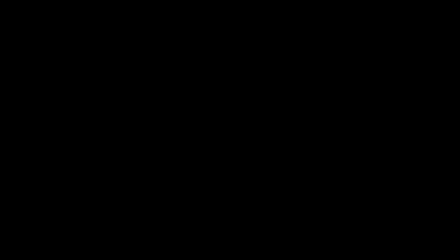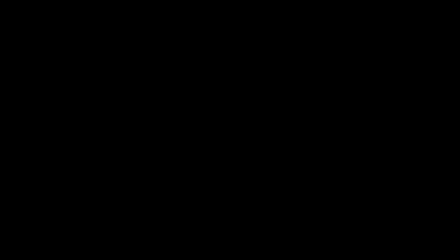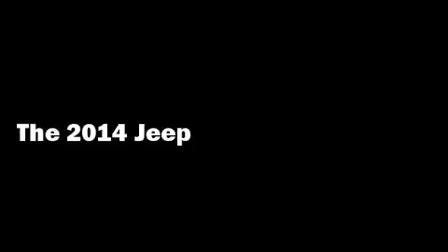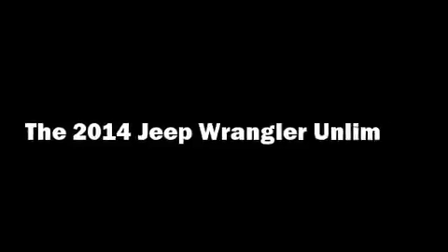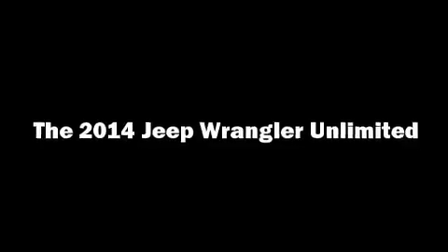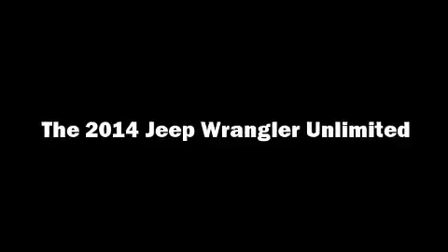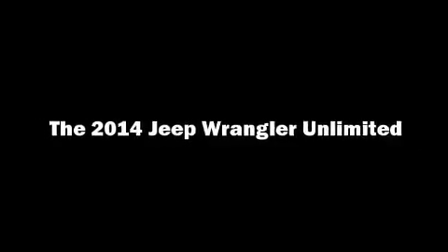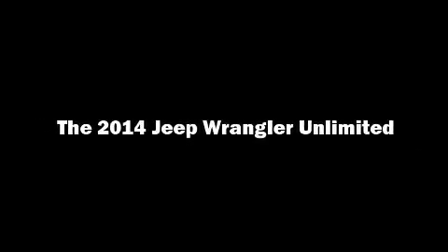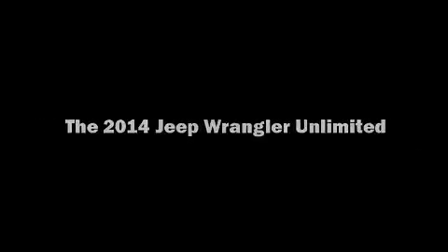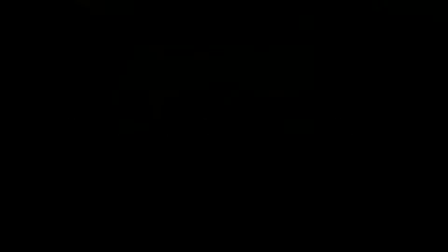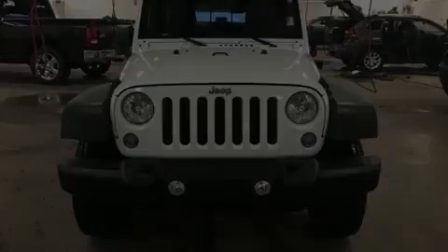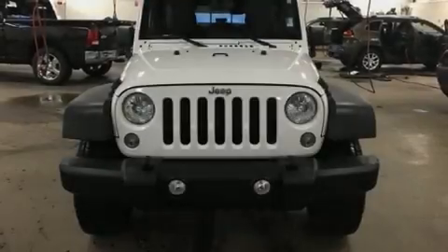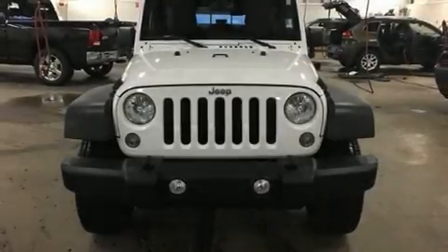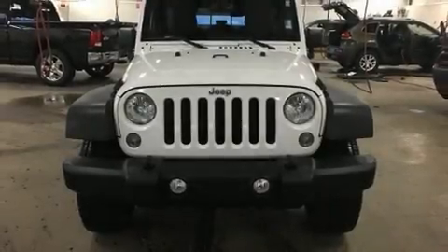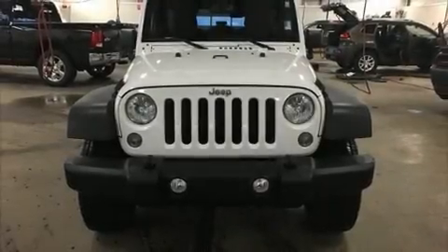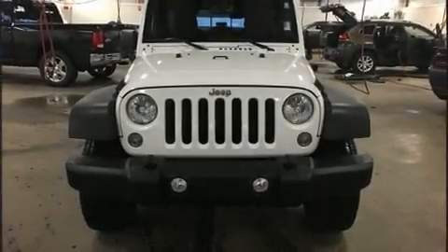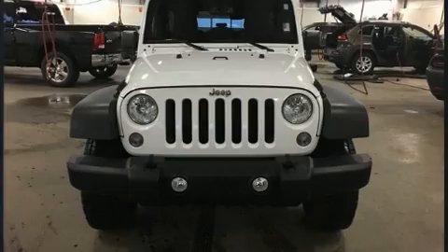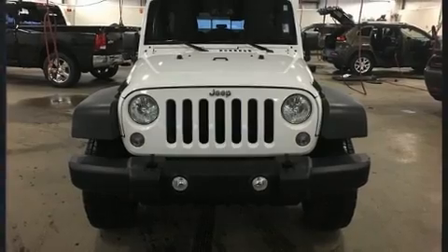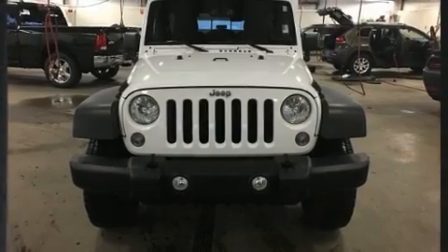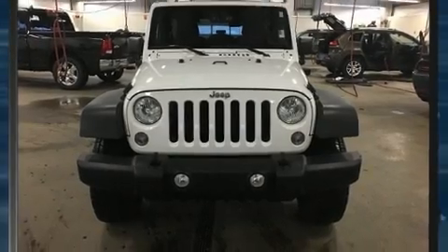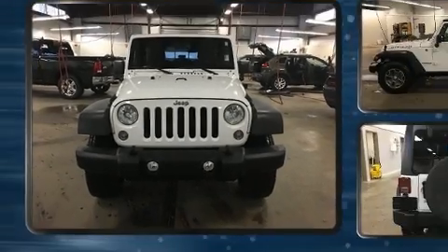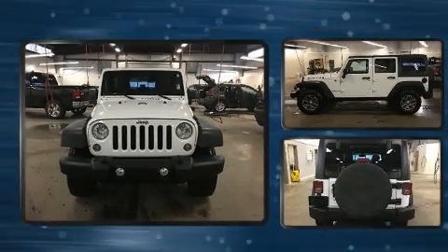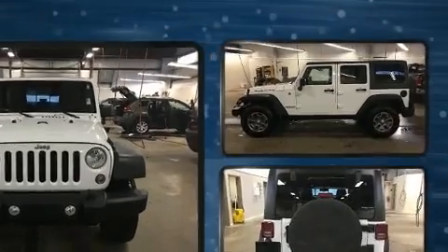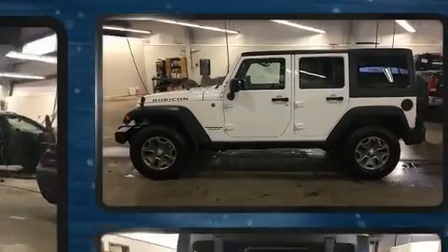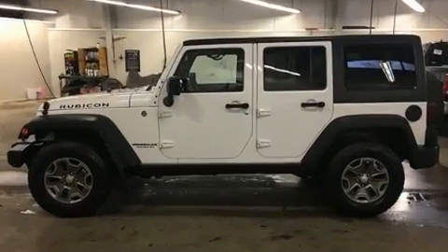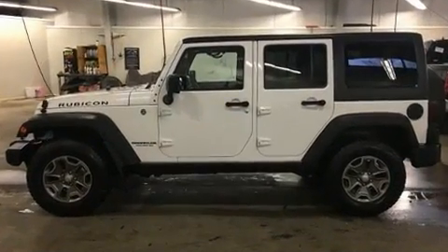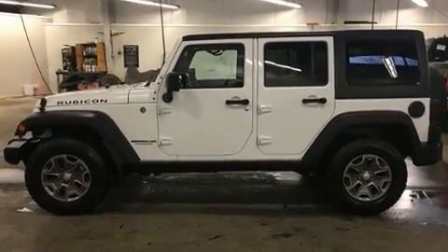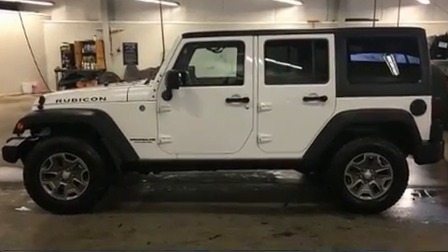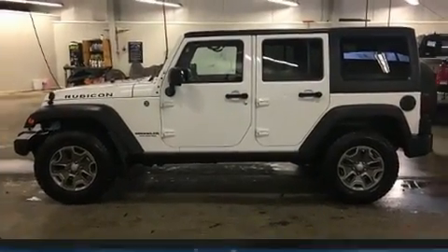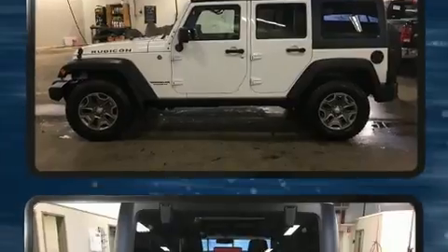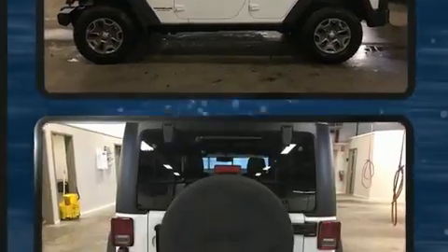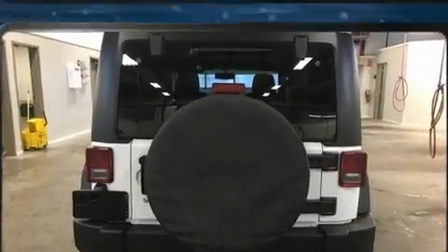Here's a great deal on a 2014 Jeep Wrangler Unlimited. With fewer than 50,000 miles on the odometer, this four-door sport utility vehicle prioritizes comfort, safety, and convenience.